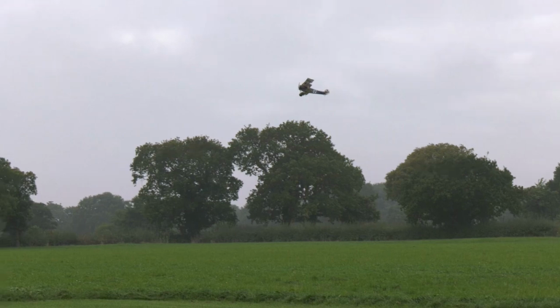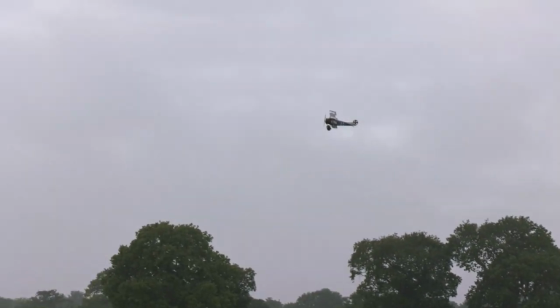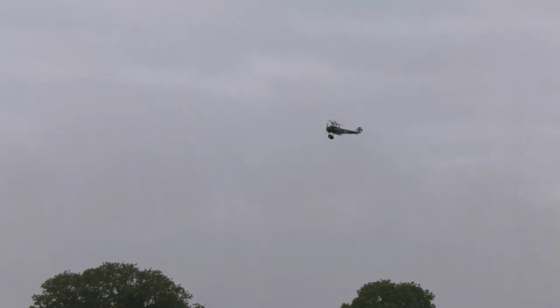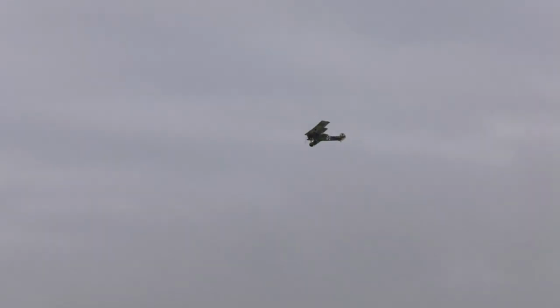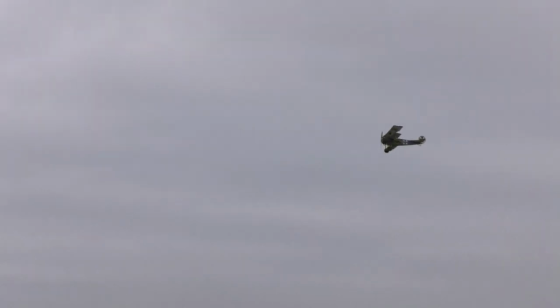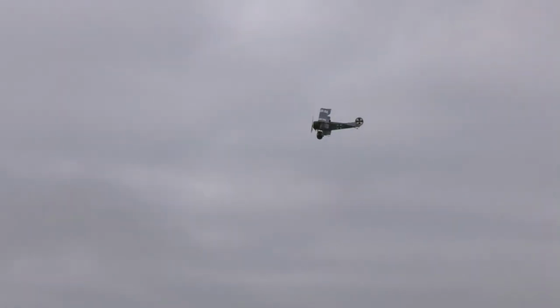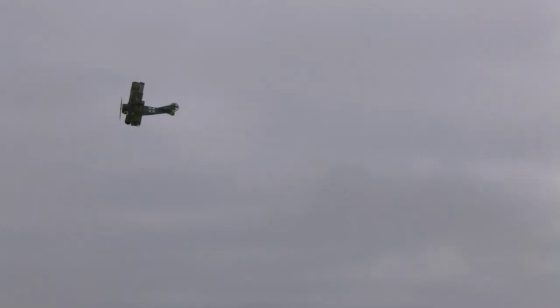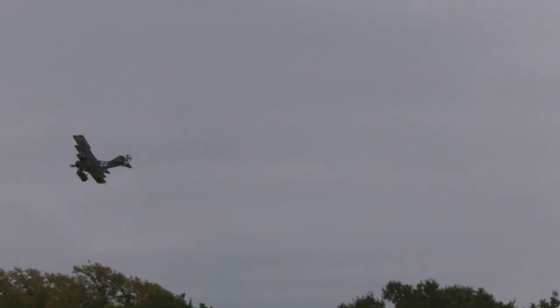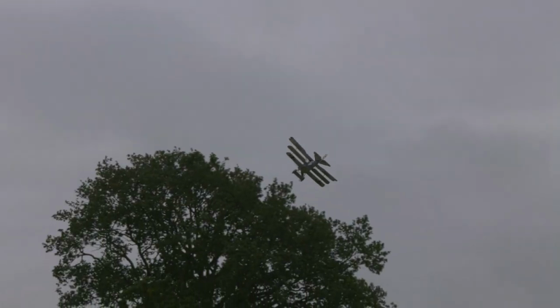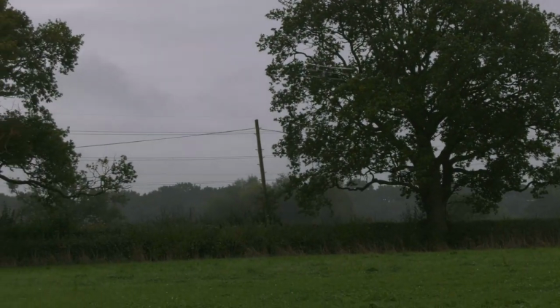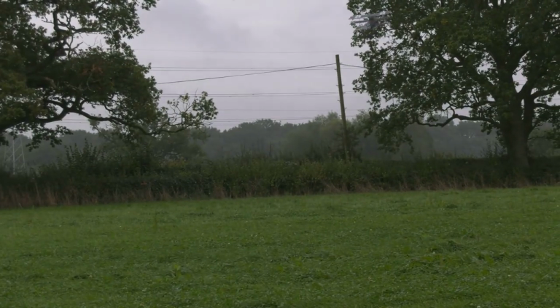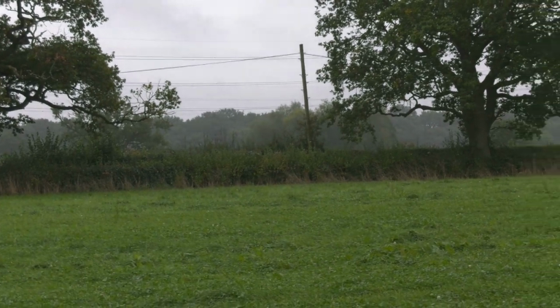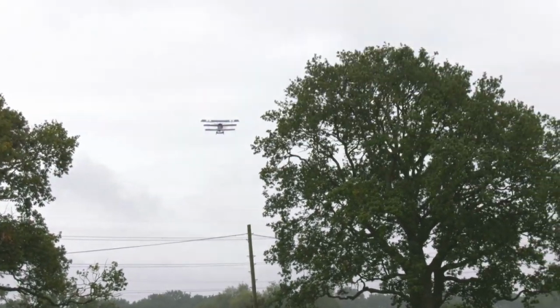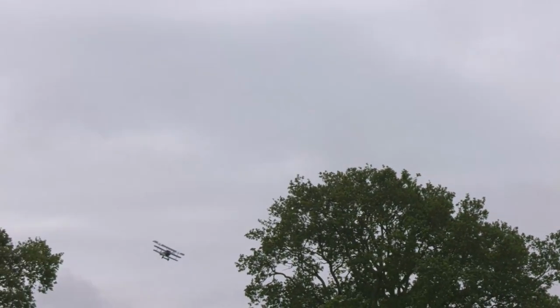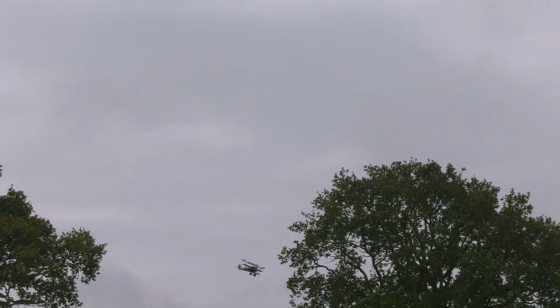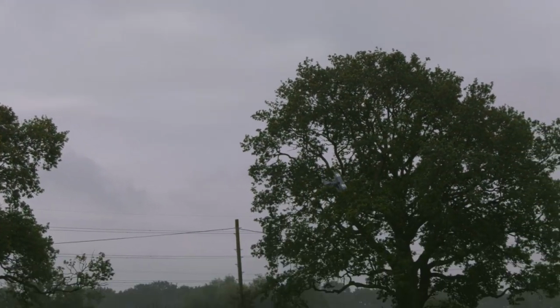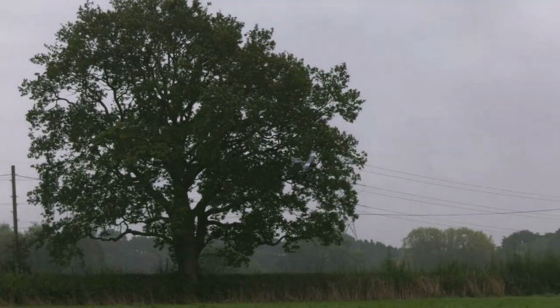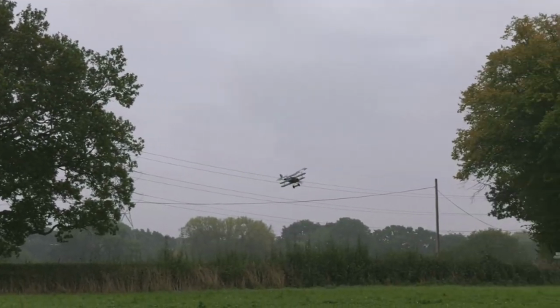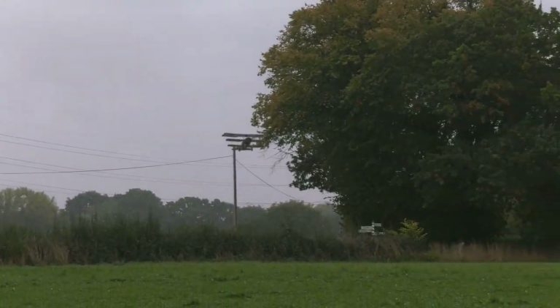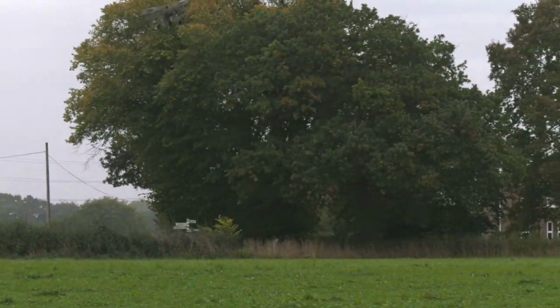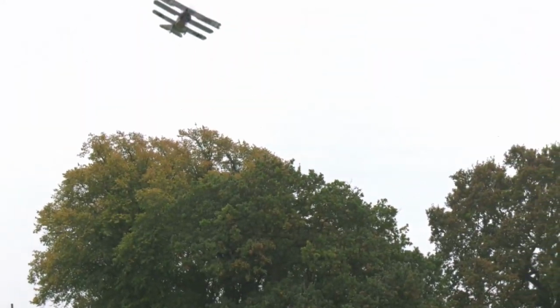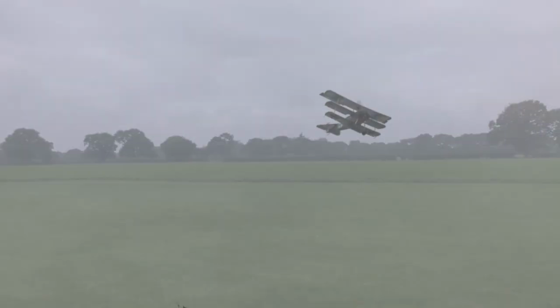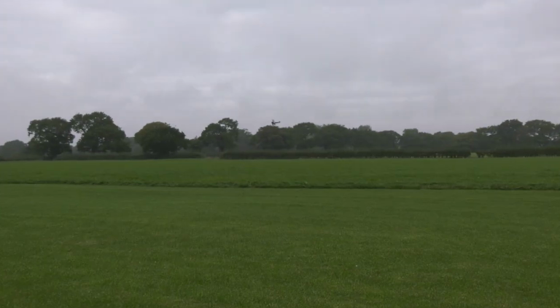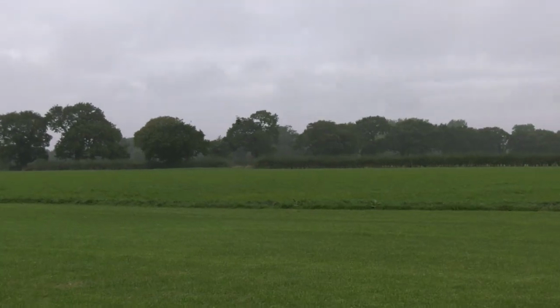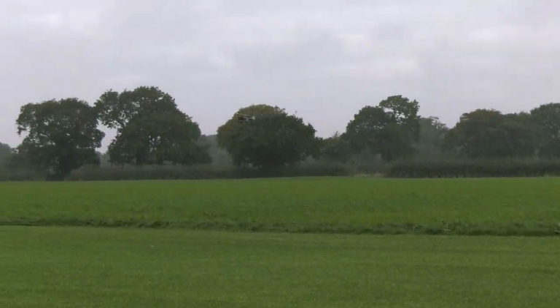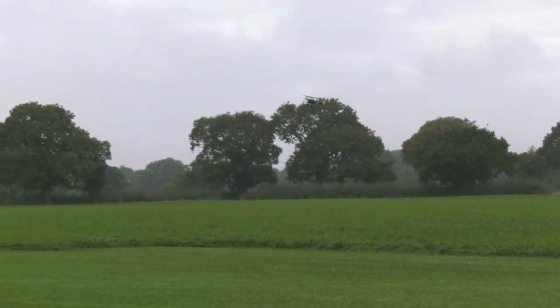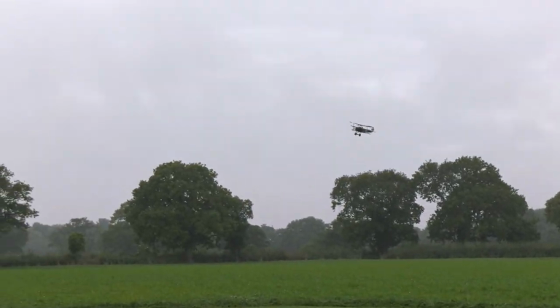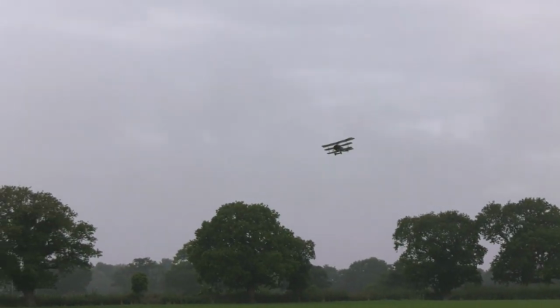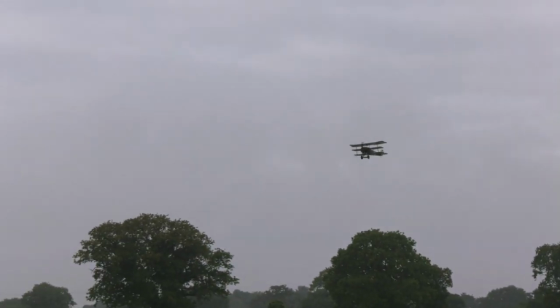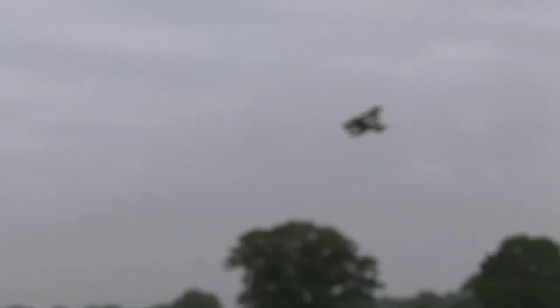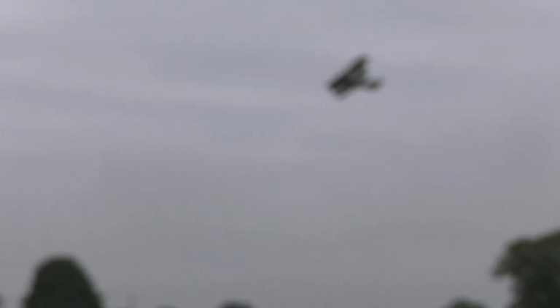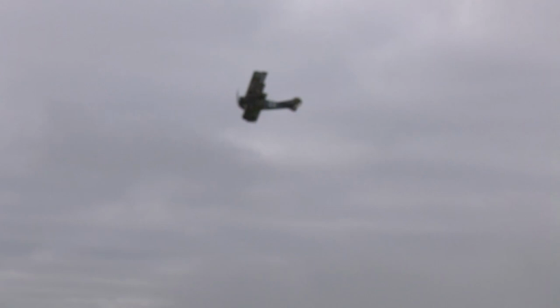However, we soon got it flying really nicely and it's really quite controllable, although really difficult to follow with the camera as it's really tiny. You can see that it flies great outdoors in calm weather and it would also make a brilliant indoor model.